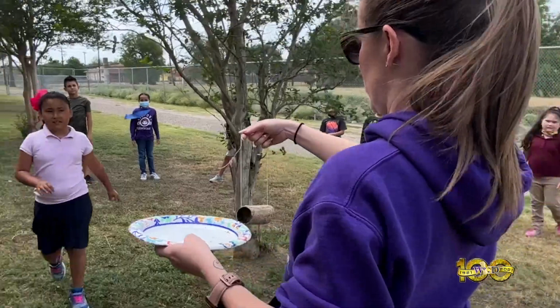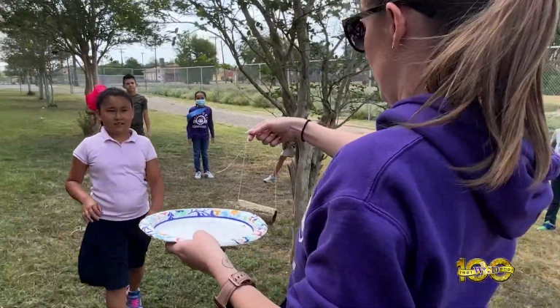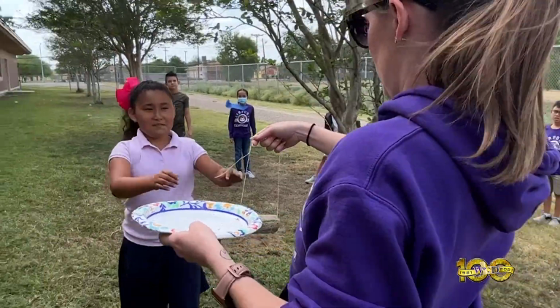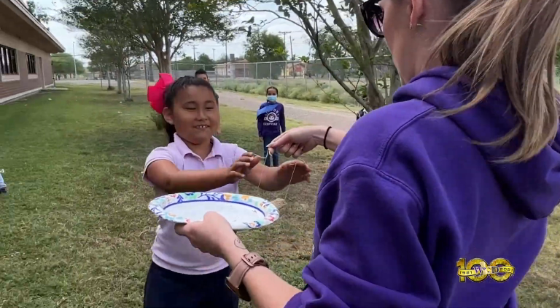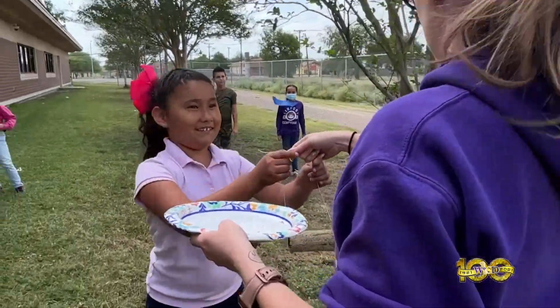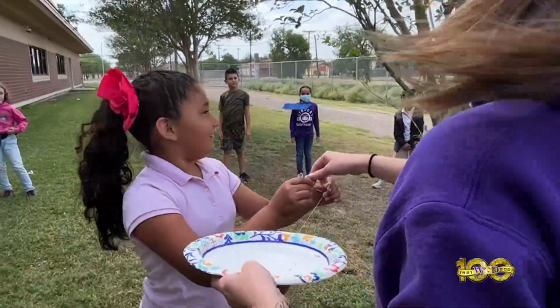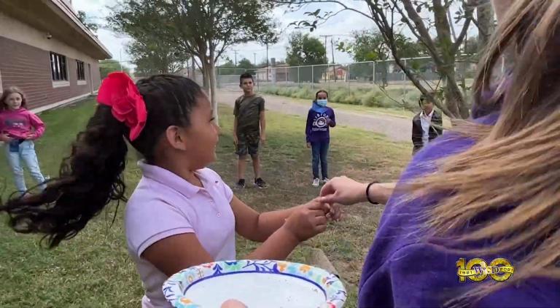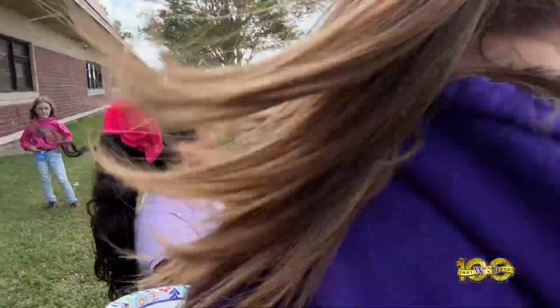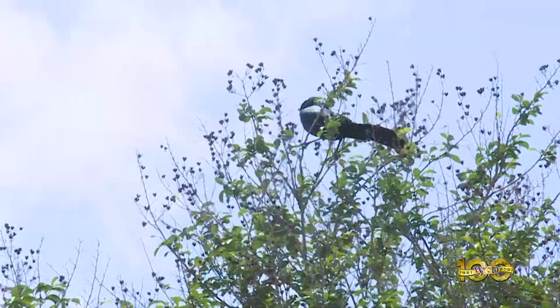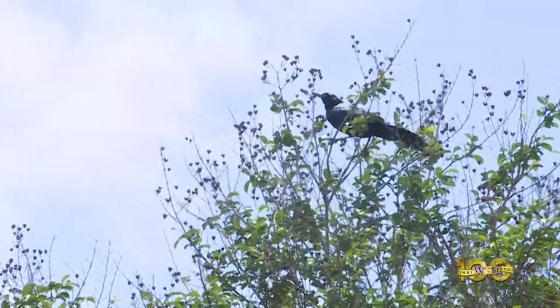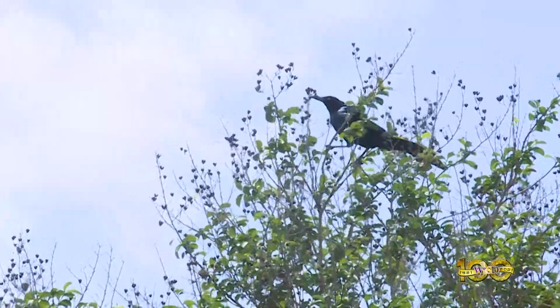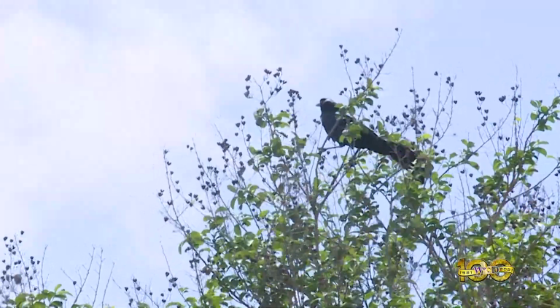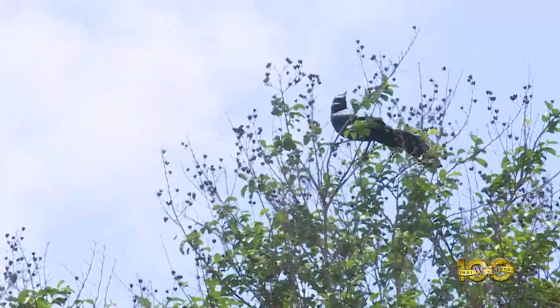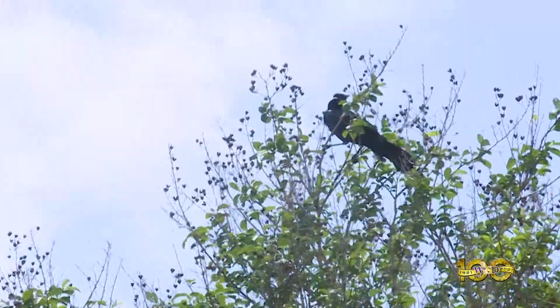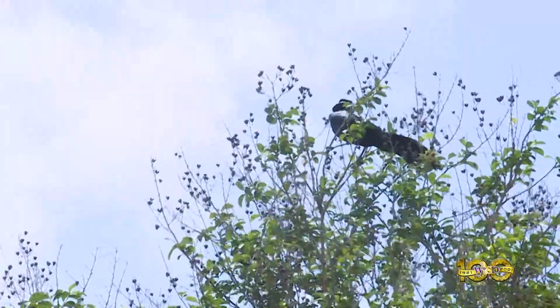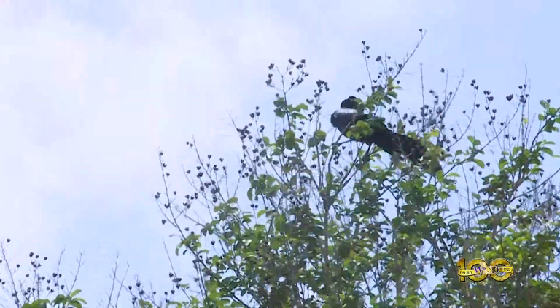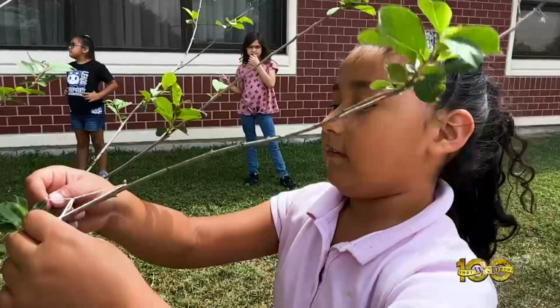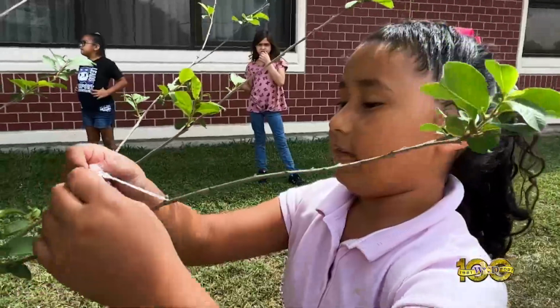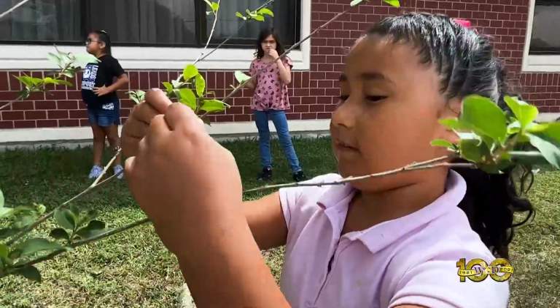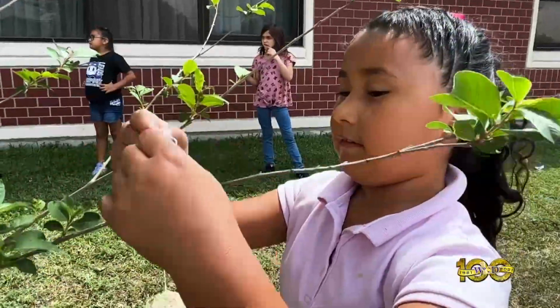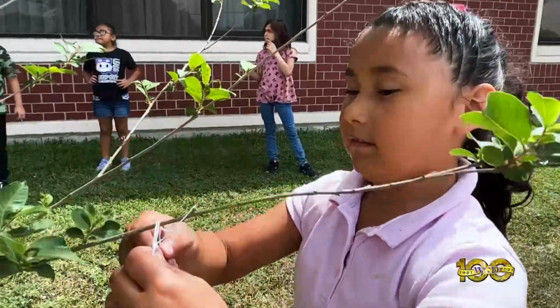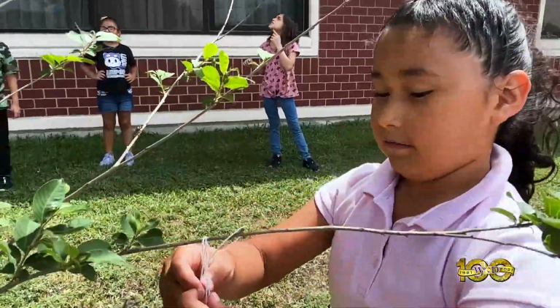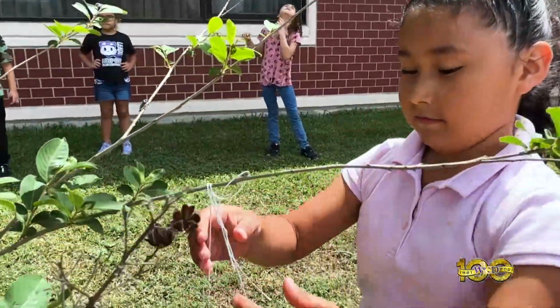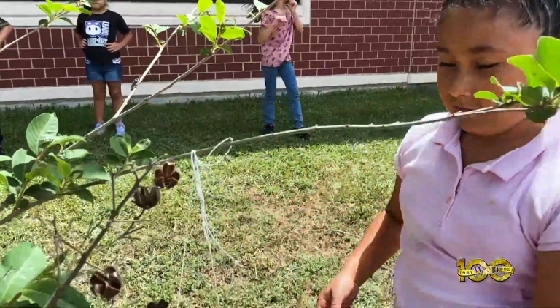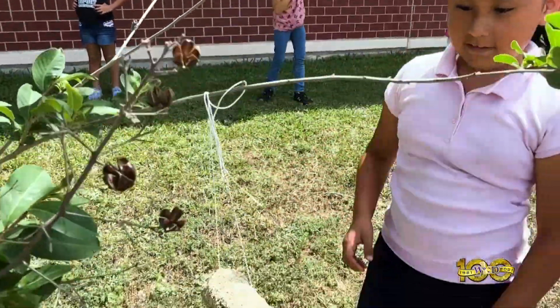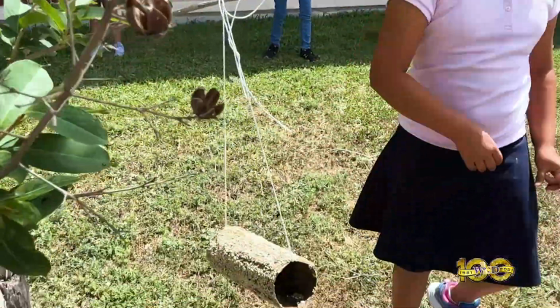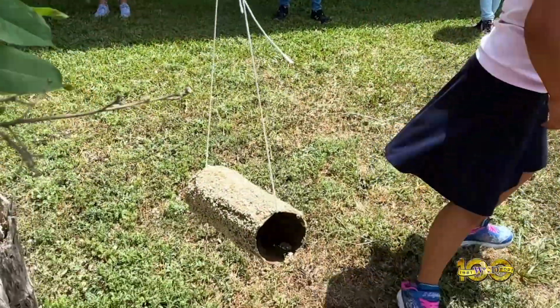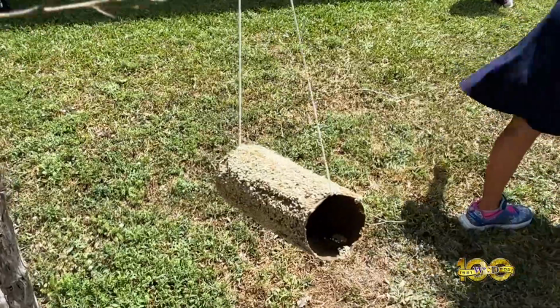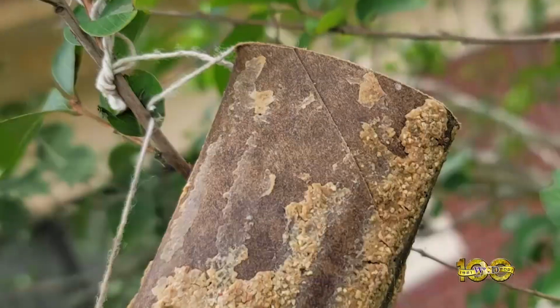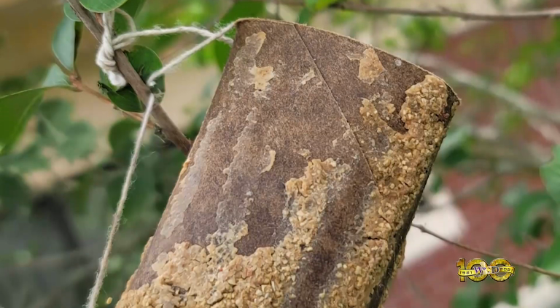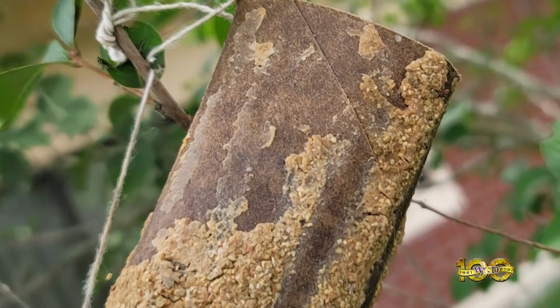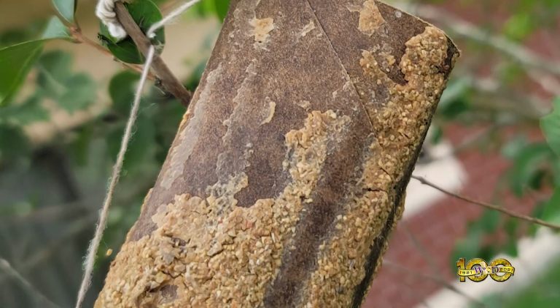The scholars are asked to take the bird feeder home where they can watch their feathered friends enjoy the food. The class also hung a bird feeder outside the campus. After a few days, this is what it looked like.